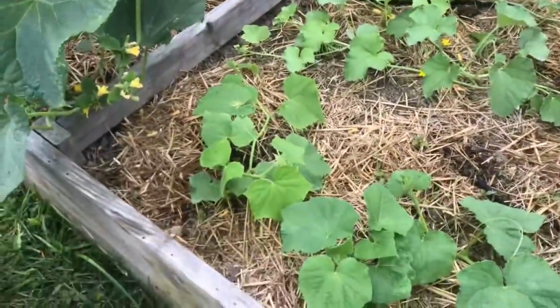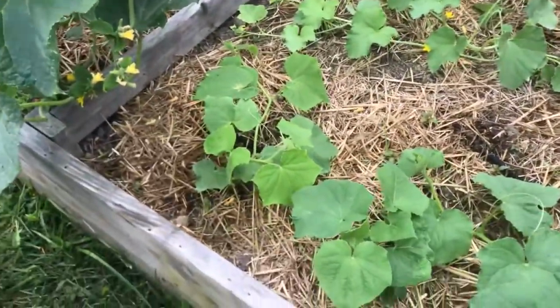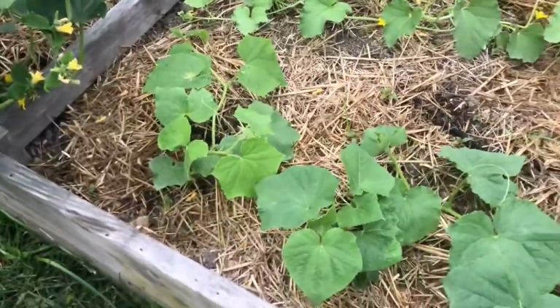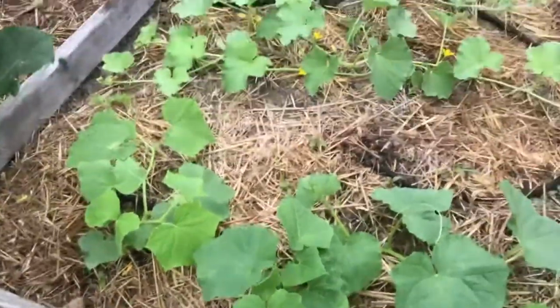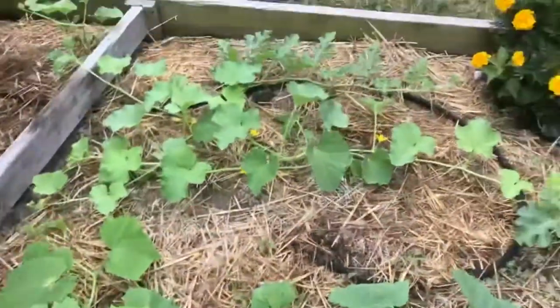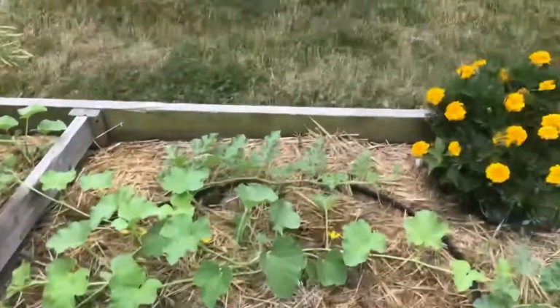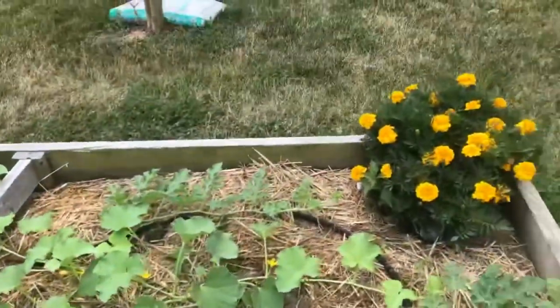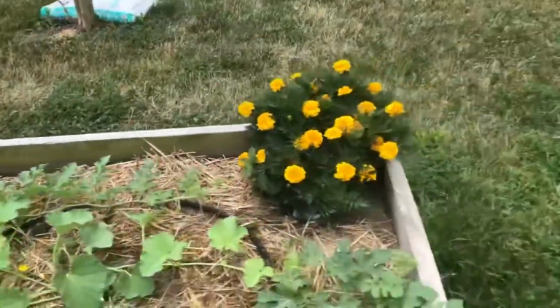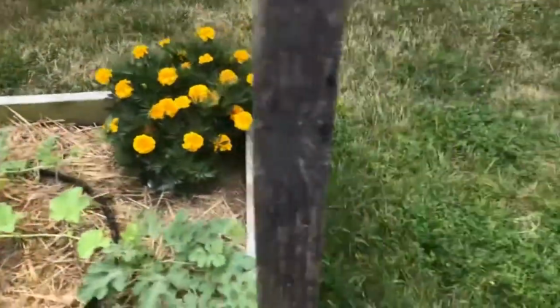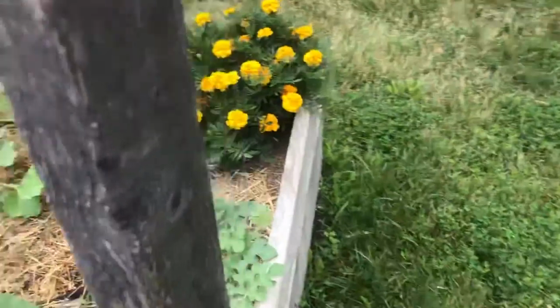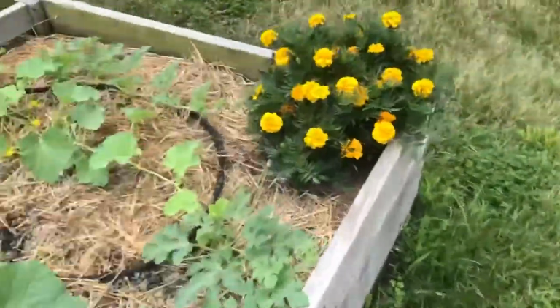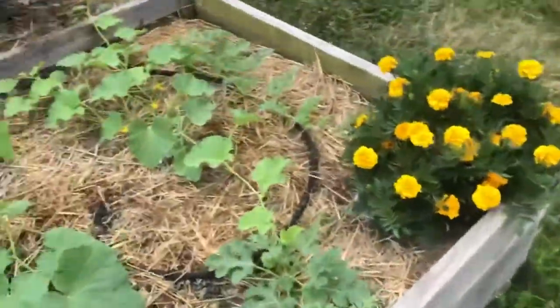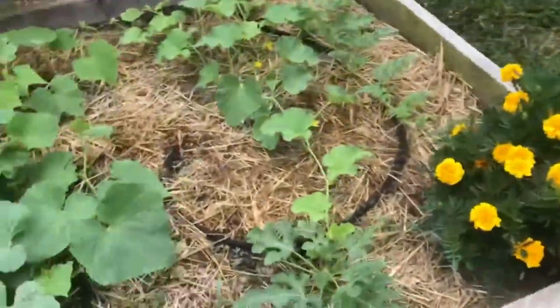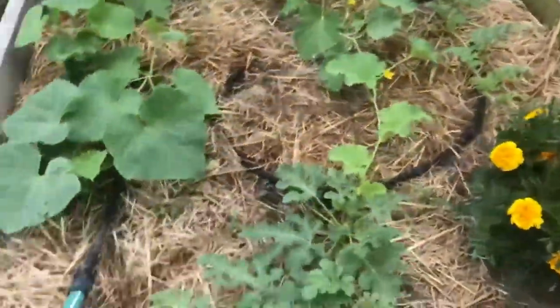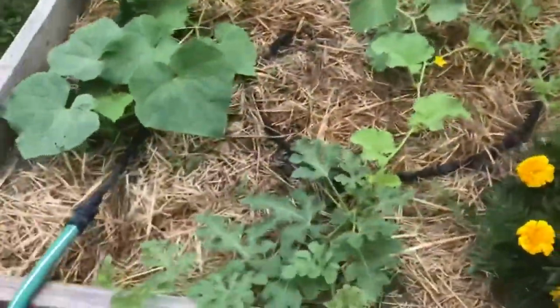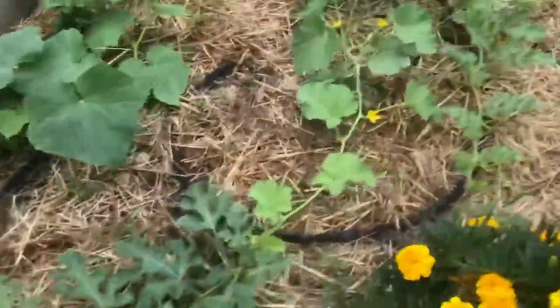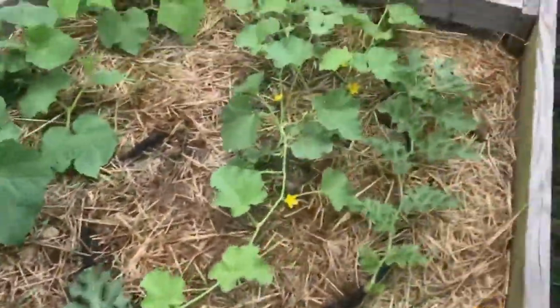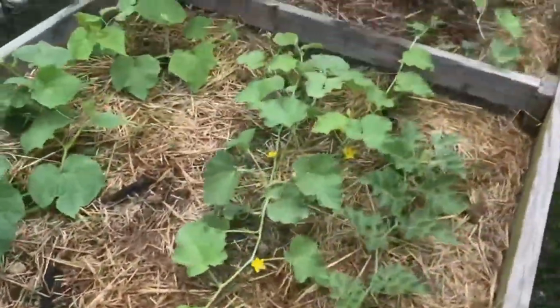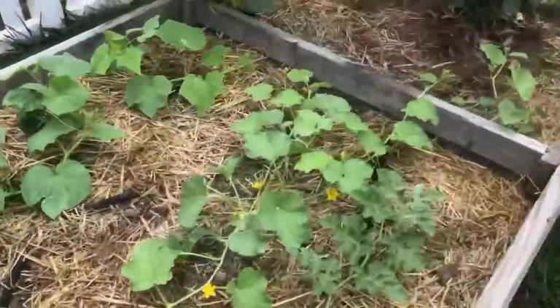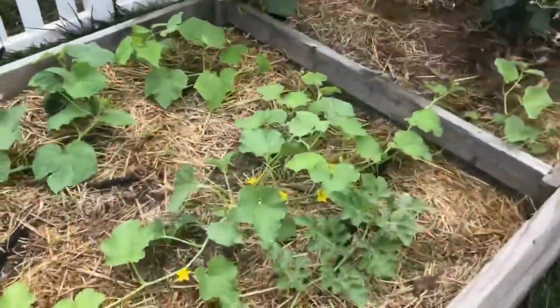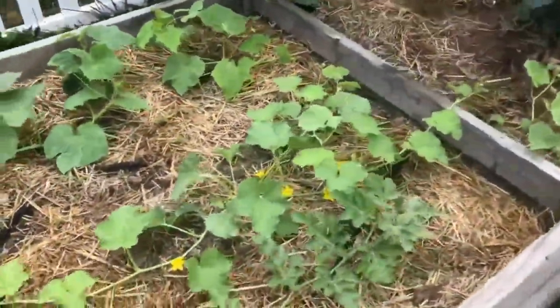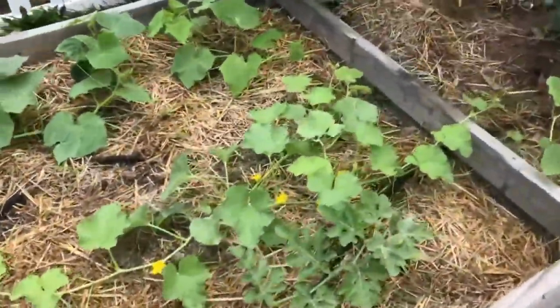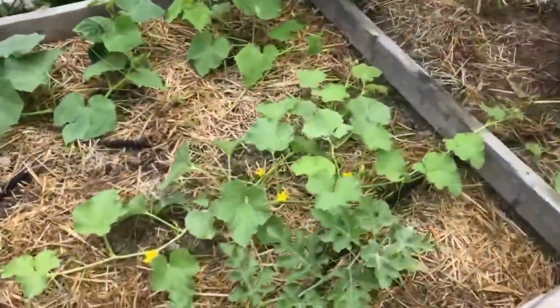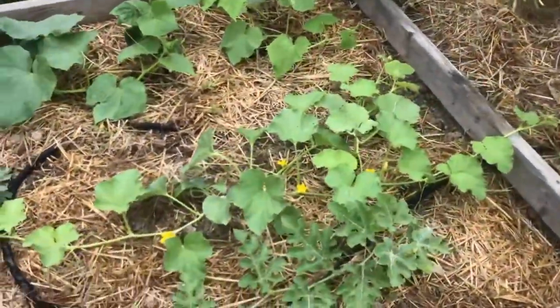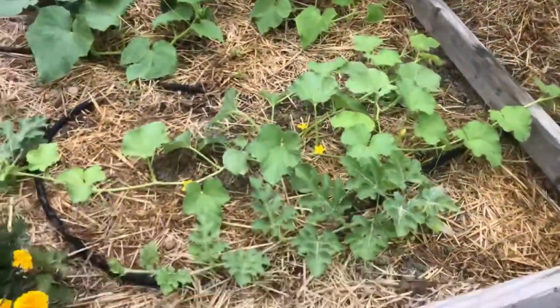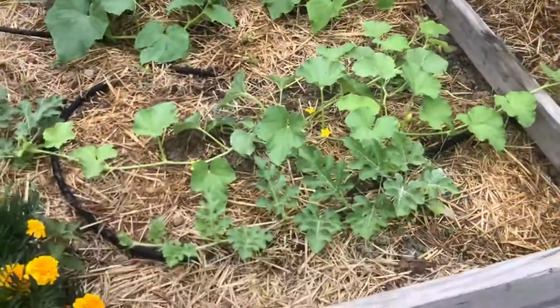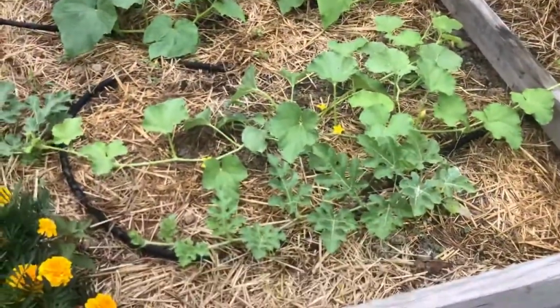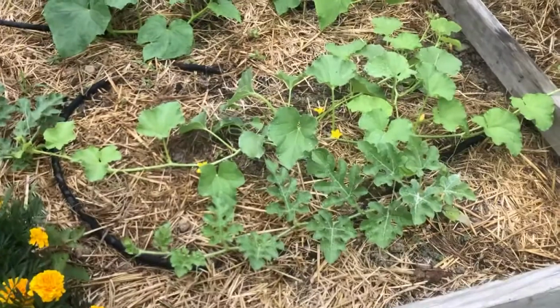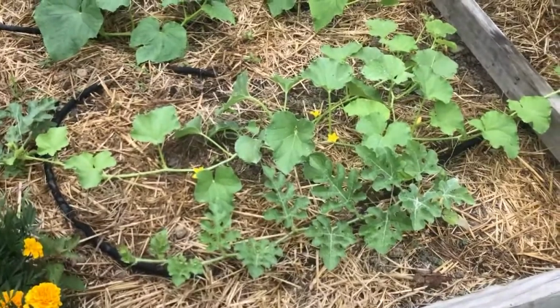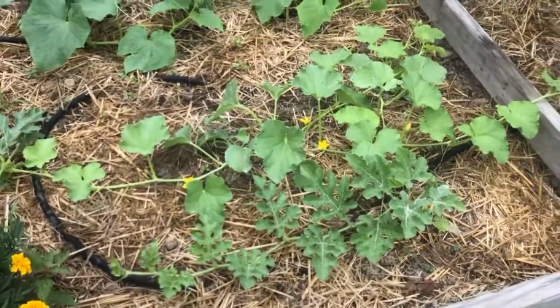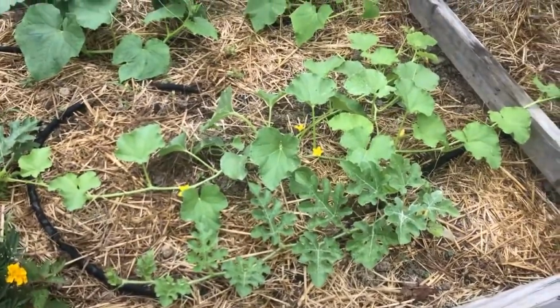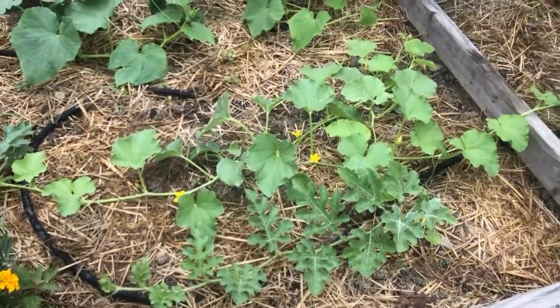This guy is ready to be strung up. These guys over here, they're ready to be strung up too. I have watermelons and melons that are starting to vine.